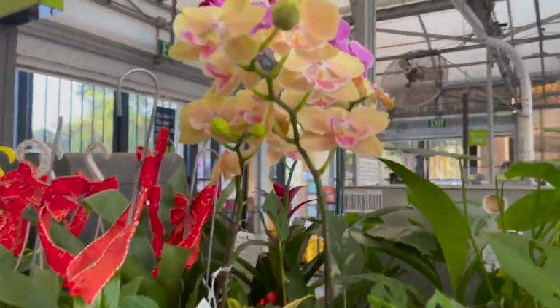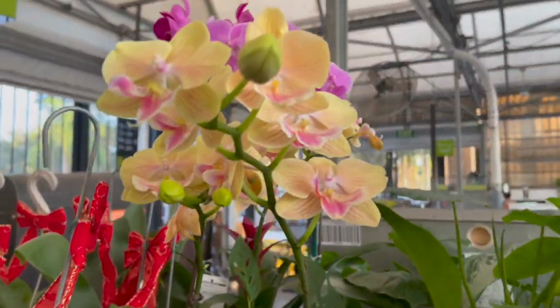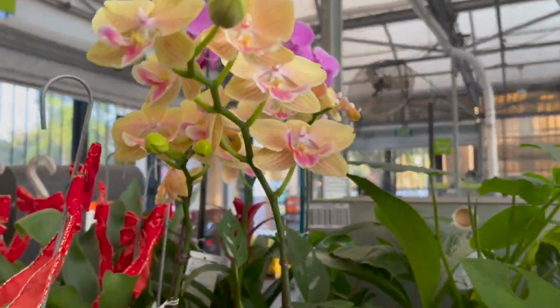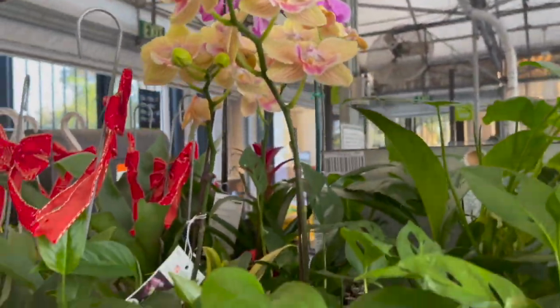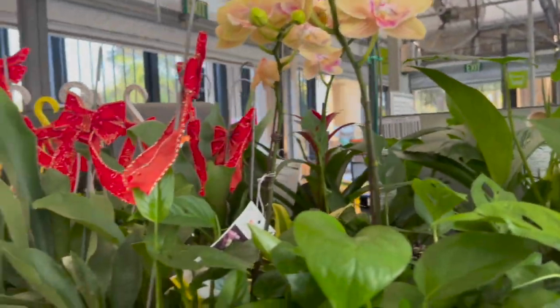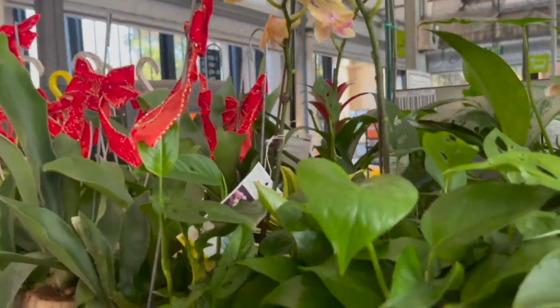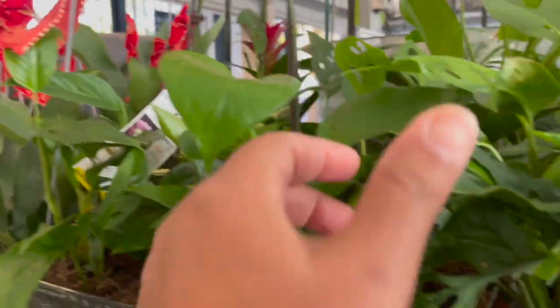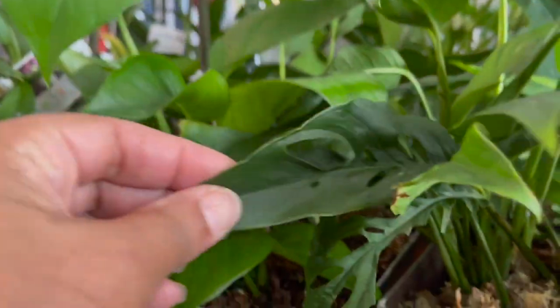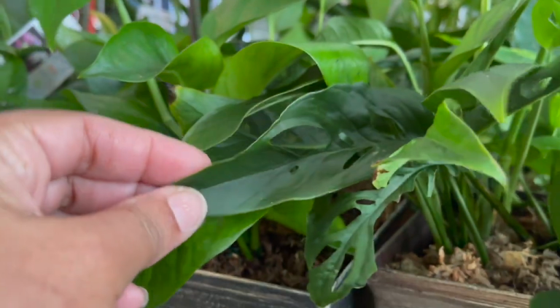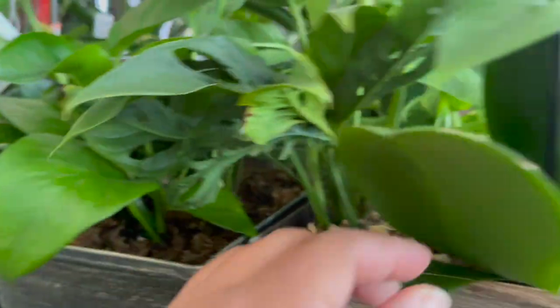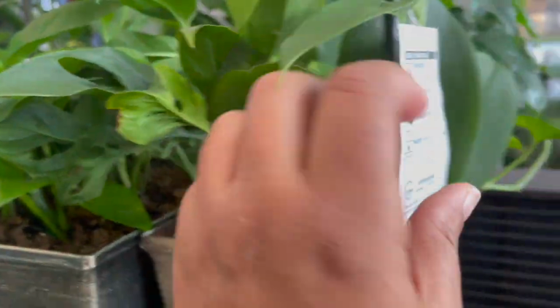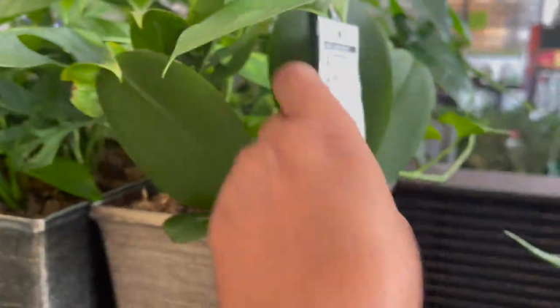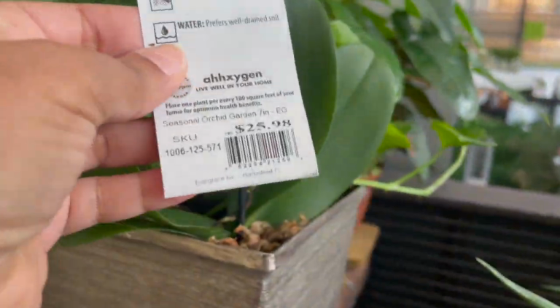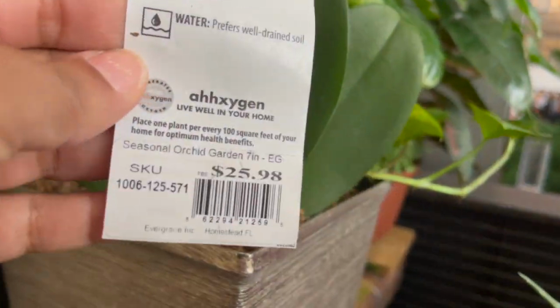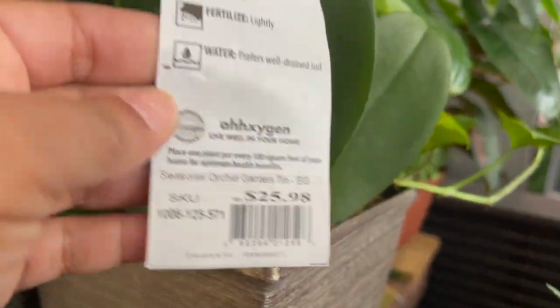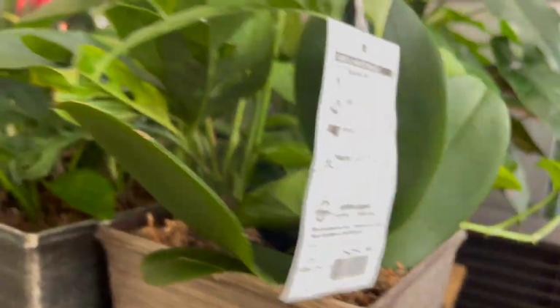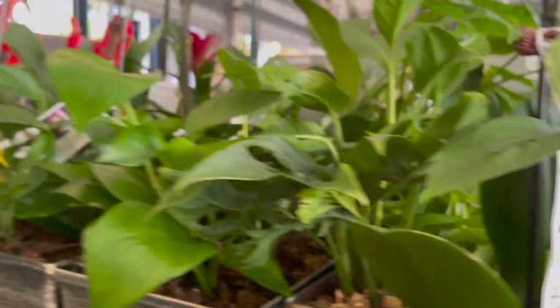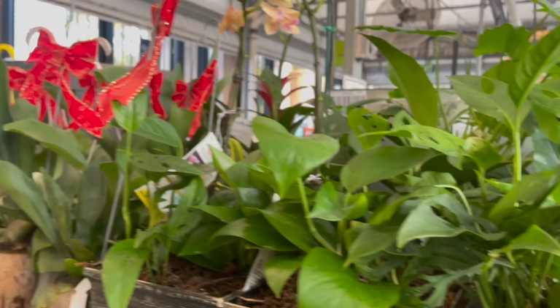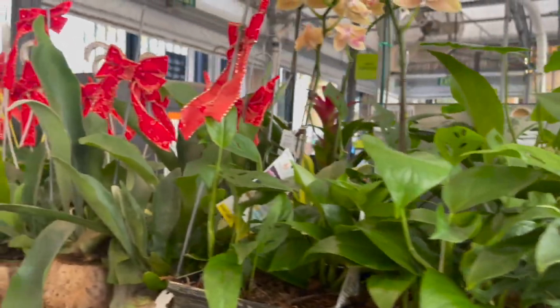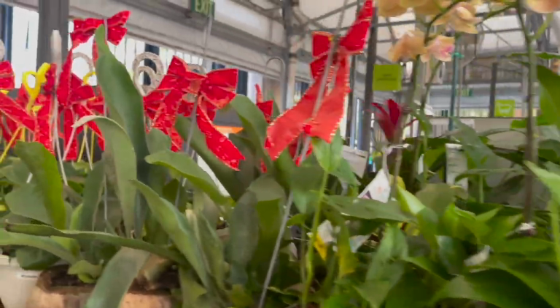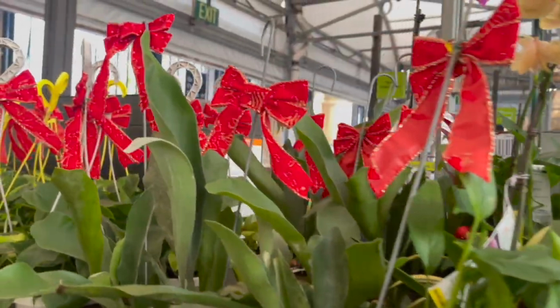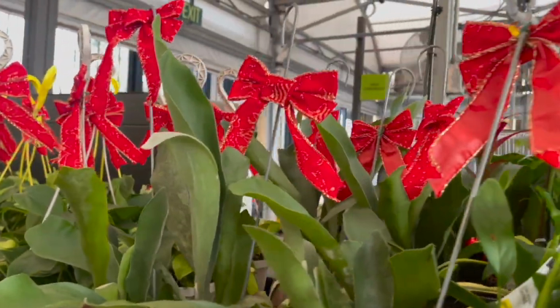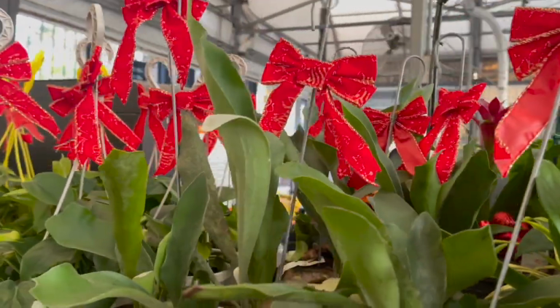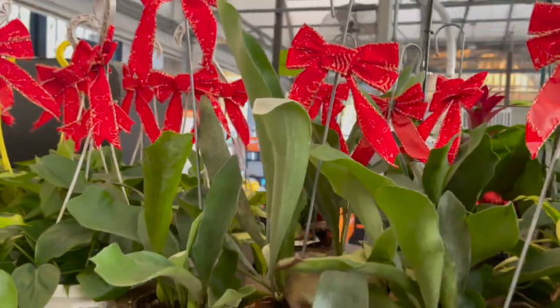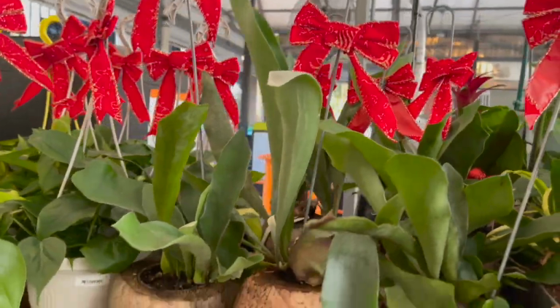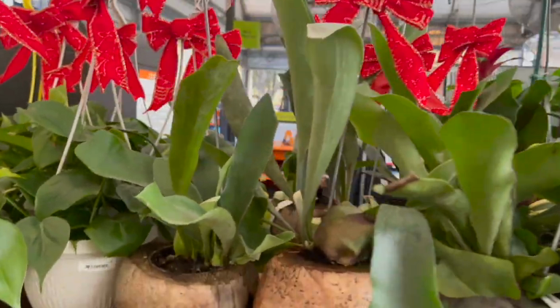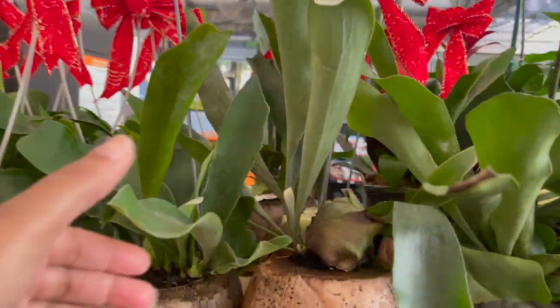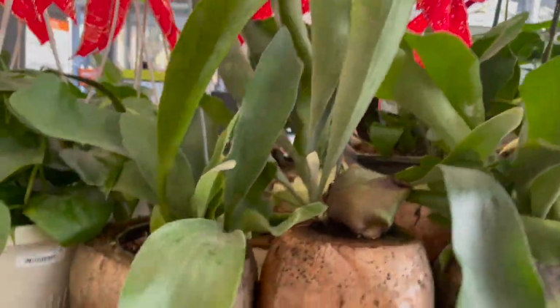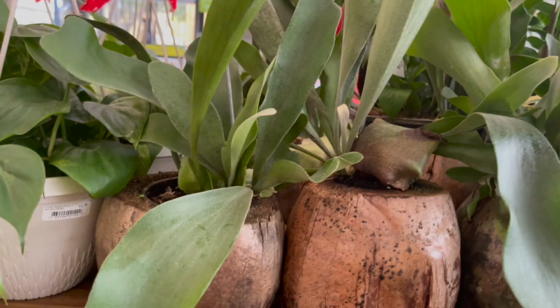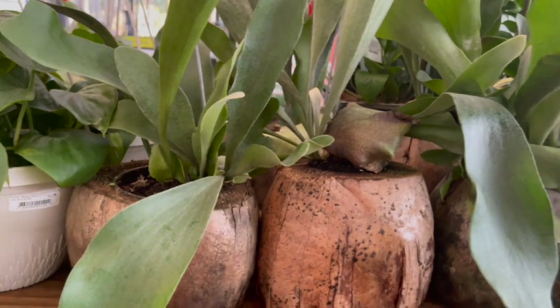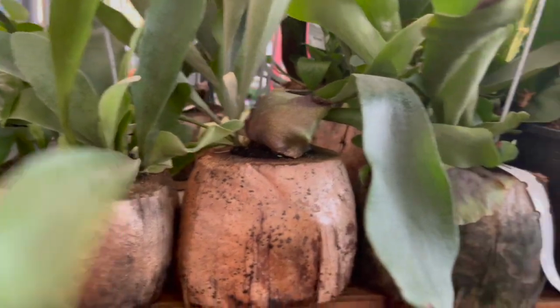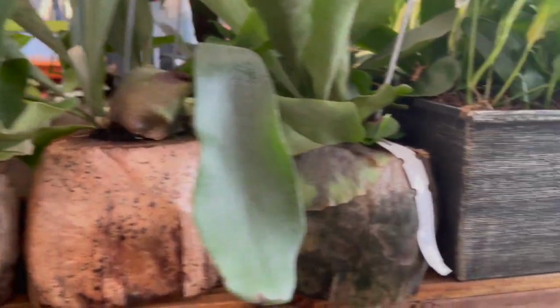Right off the bat they had these orchid arrangements — some of them had Monstera adansonii and some of them had golden pothos for $25.98. They also had these staghorn ferns and these coconuts for $19.98.